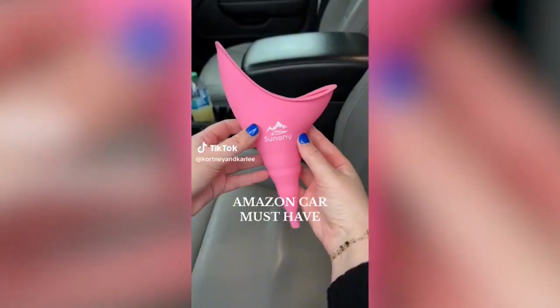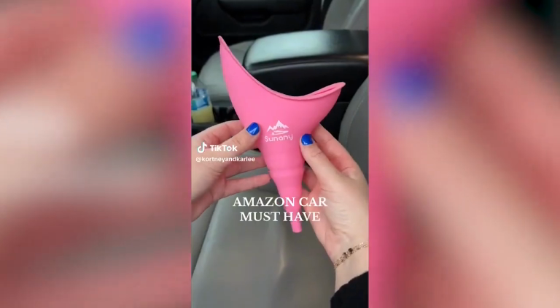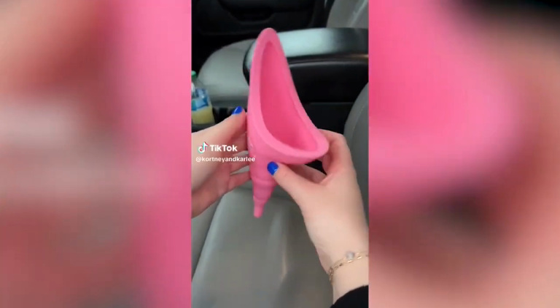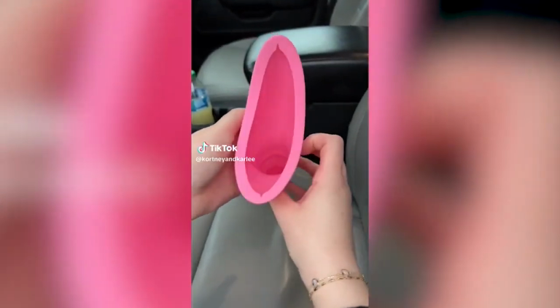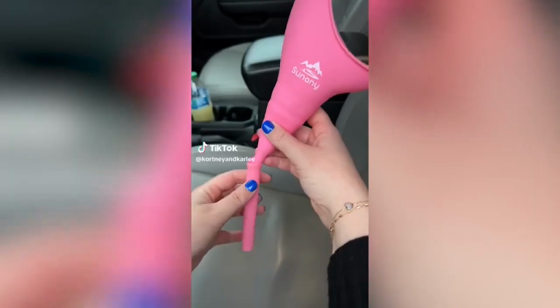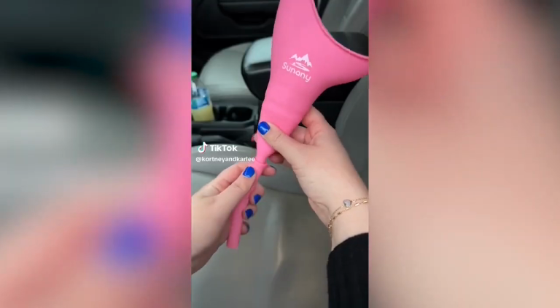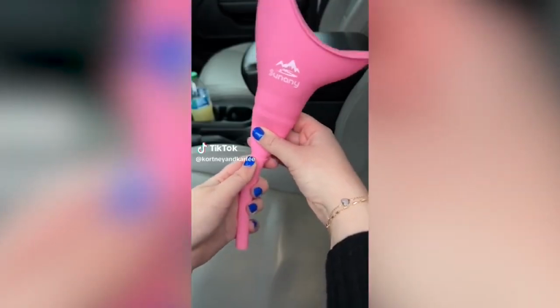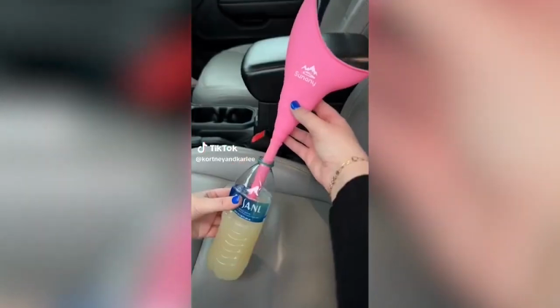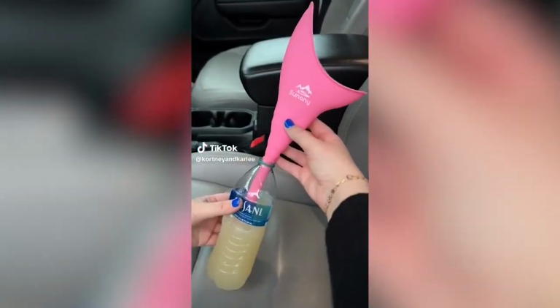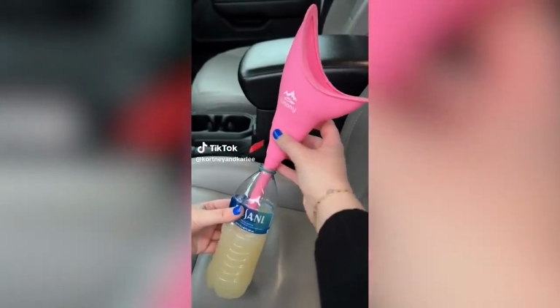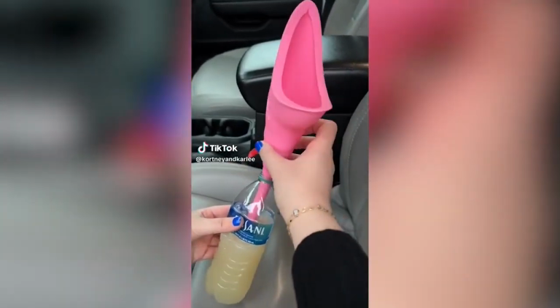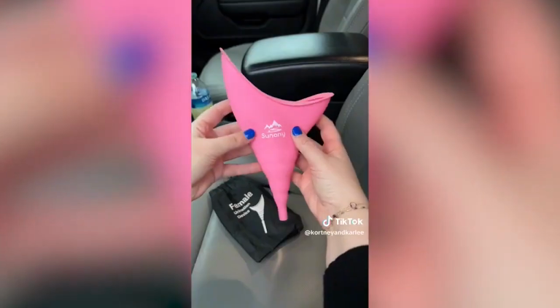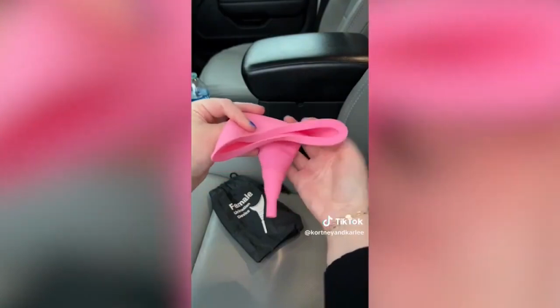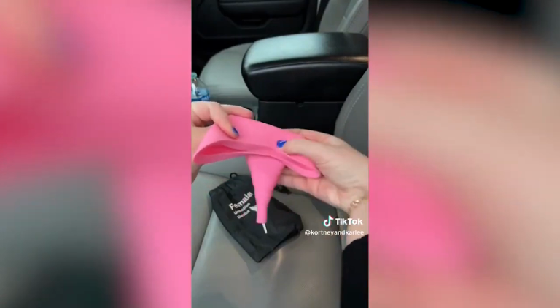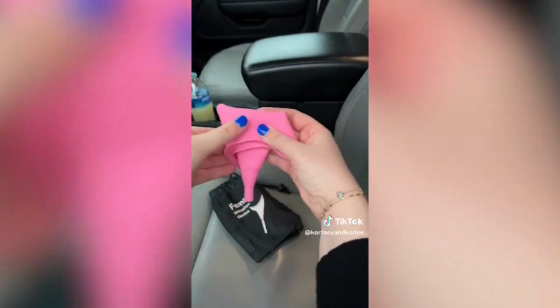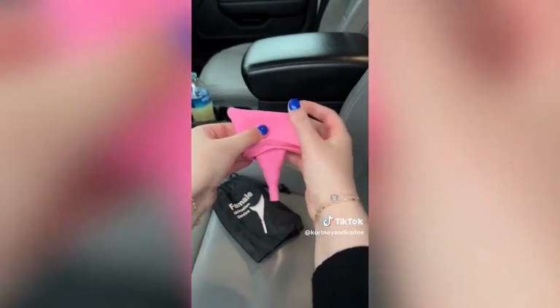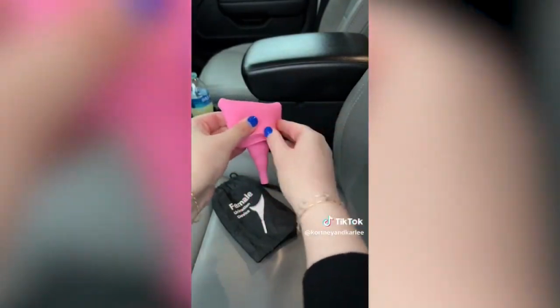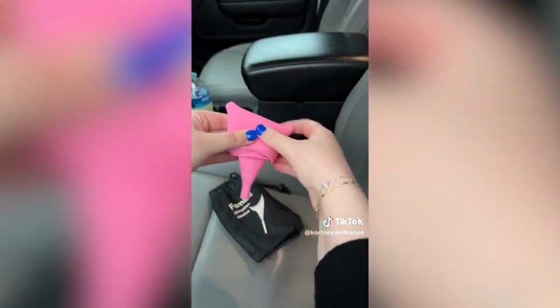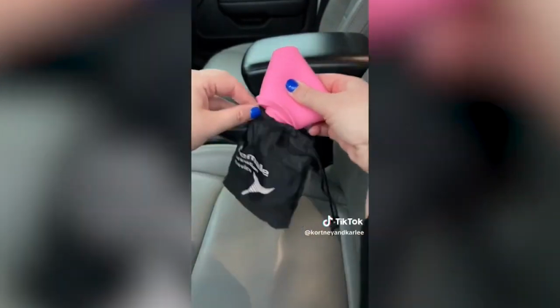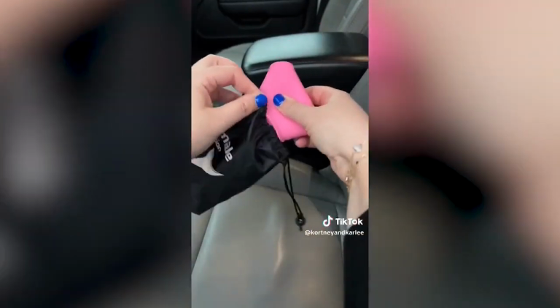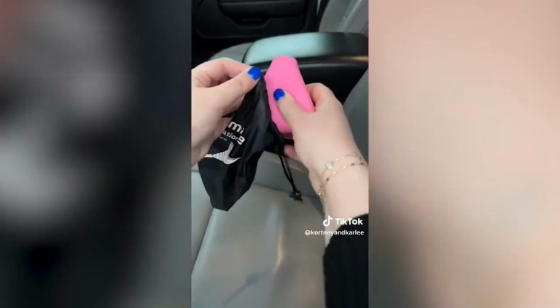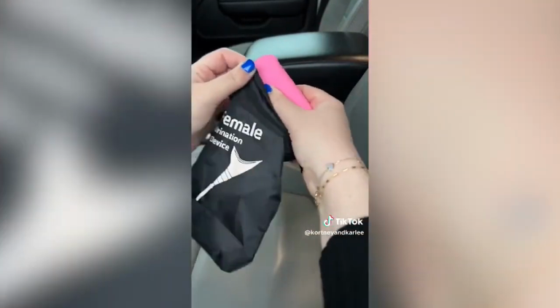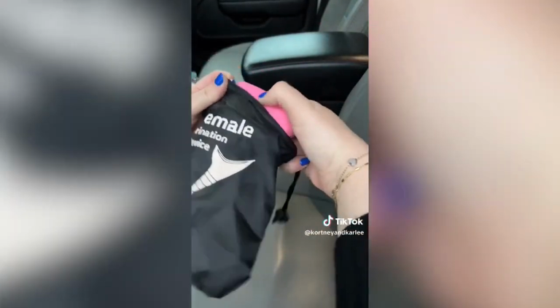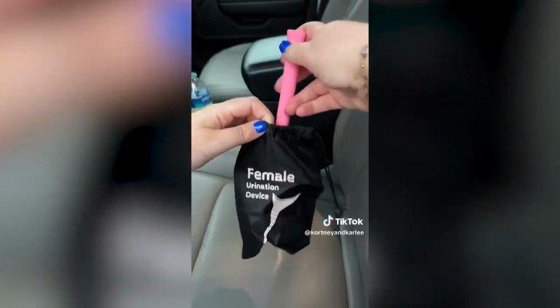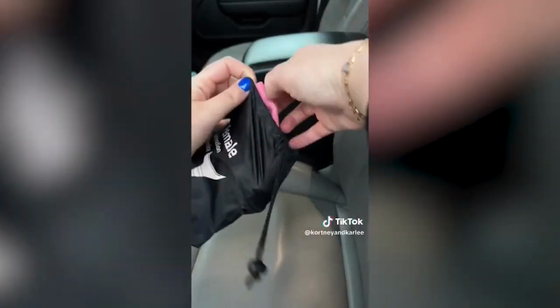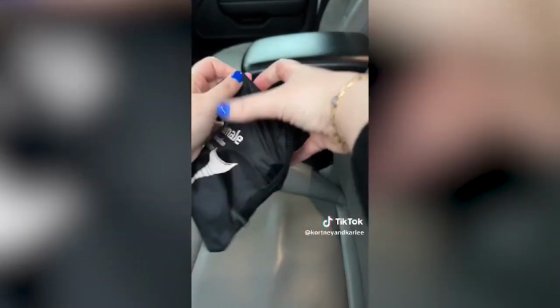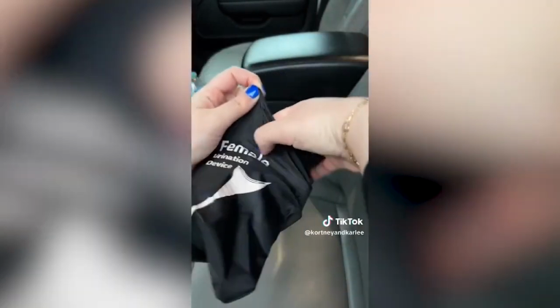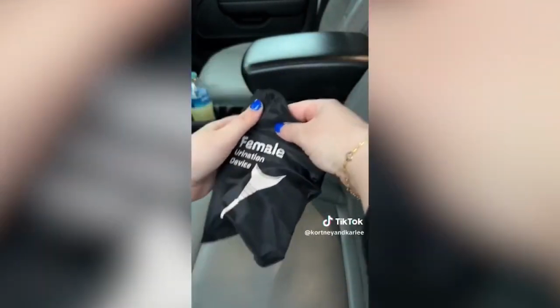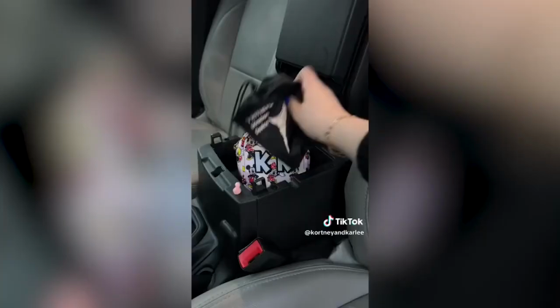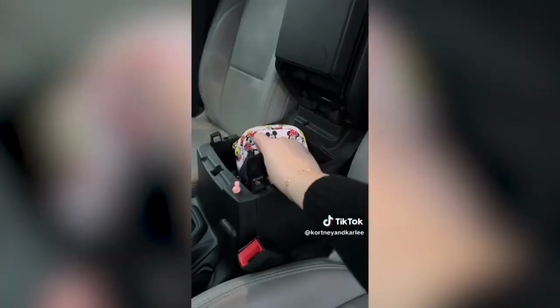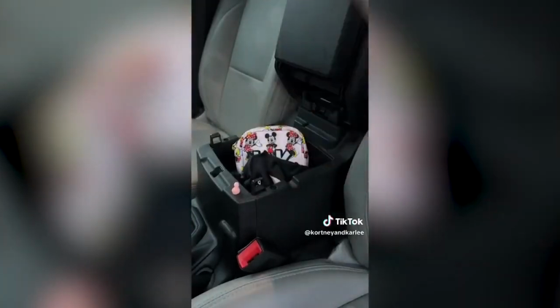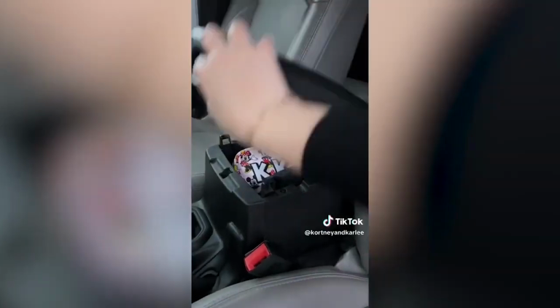Amazon car must have. If you're ever stuck in traffic or on a road trip and don't have a bathroom nearby, you need the She-P. It is a female urination device so you can easily go to the bathroom anywhere, any place, or any time. It is reusable and folds up to store small — perfect for keeping in your car or taking one outdoors.